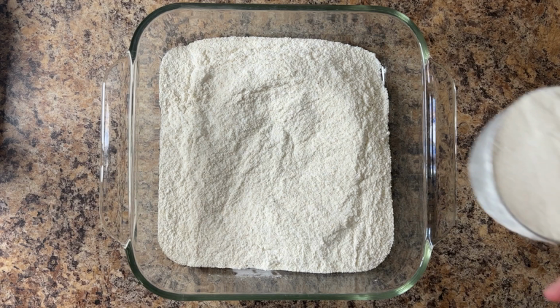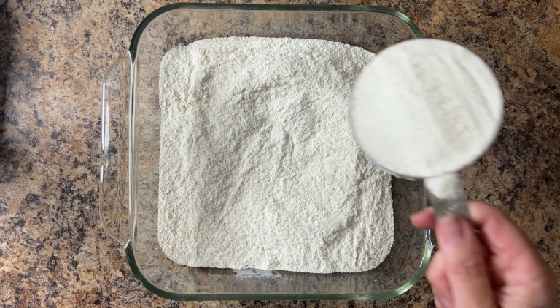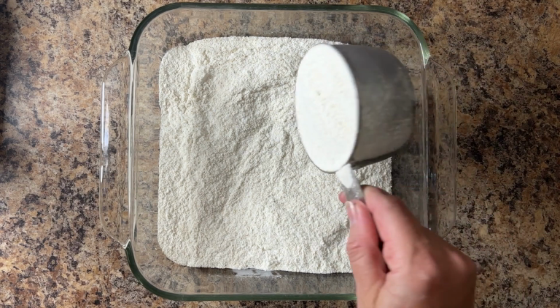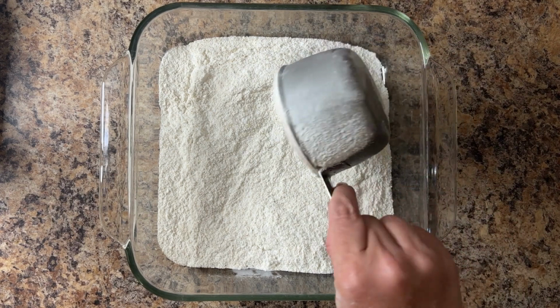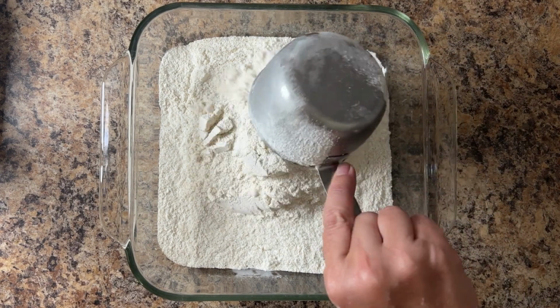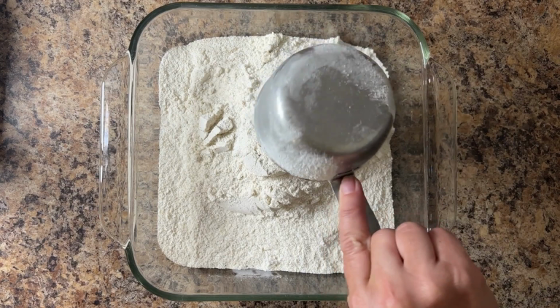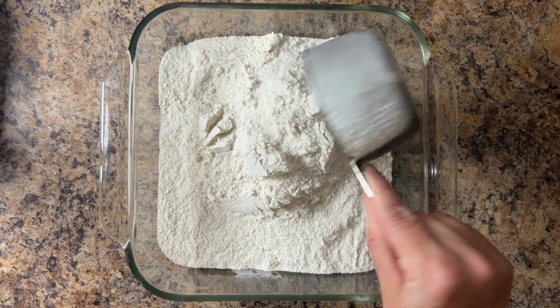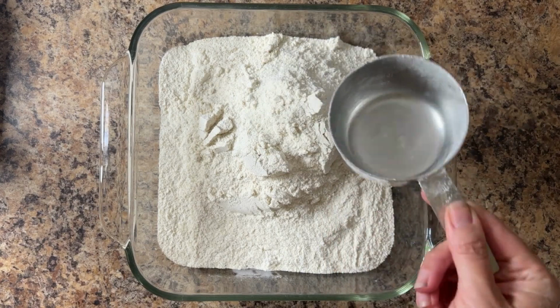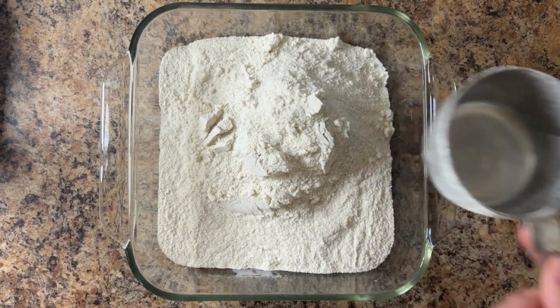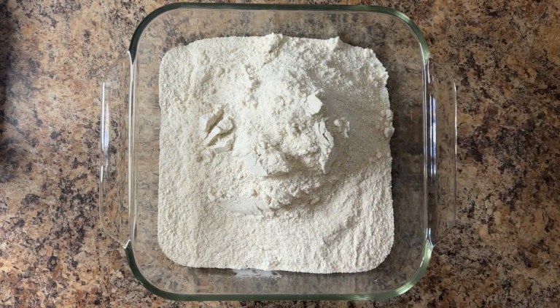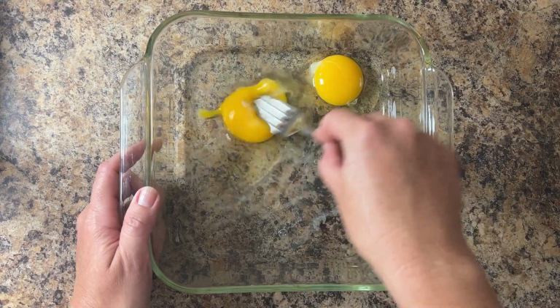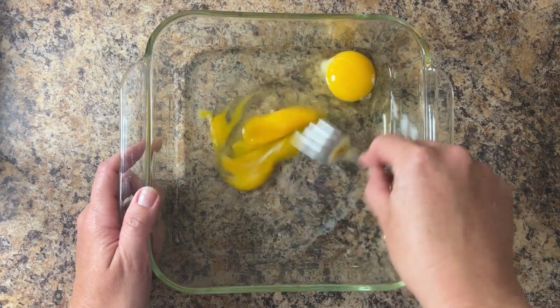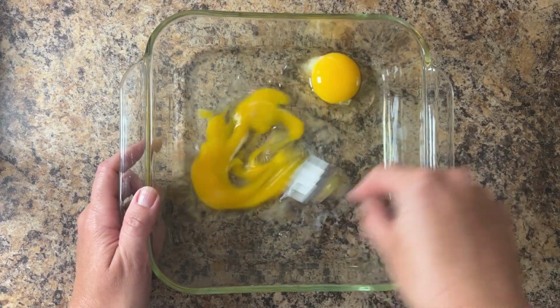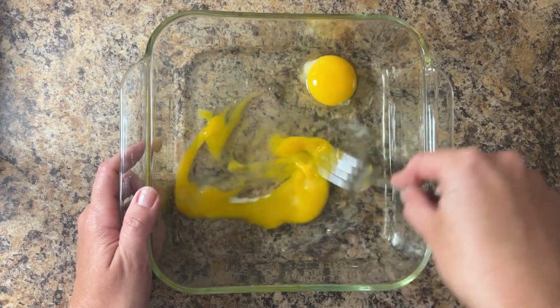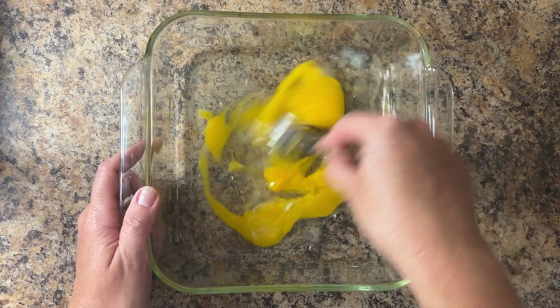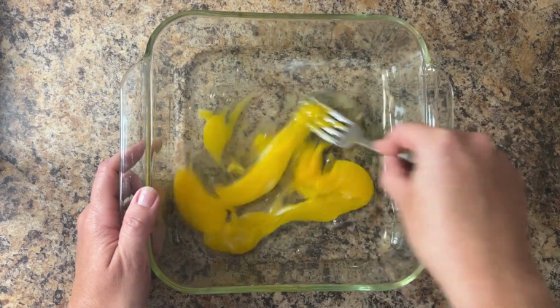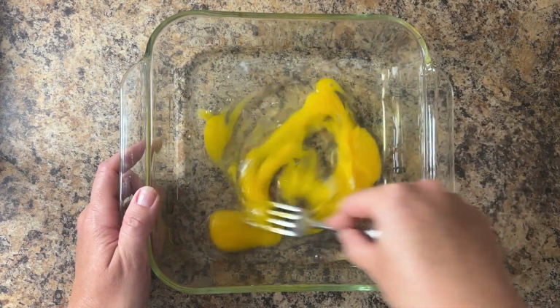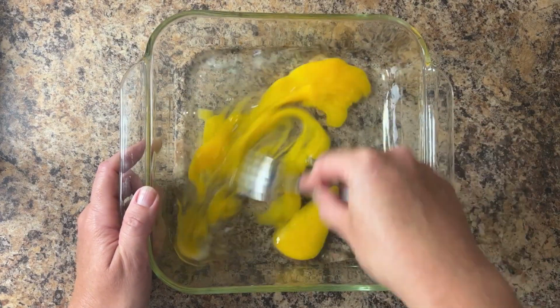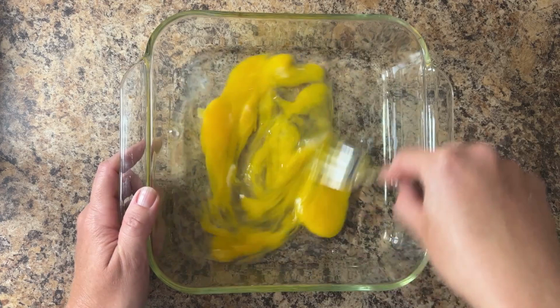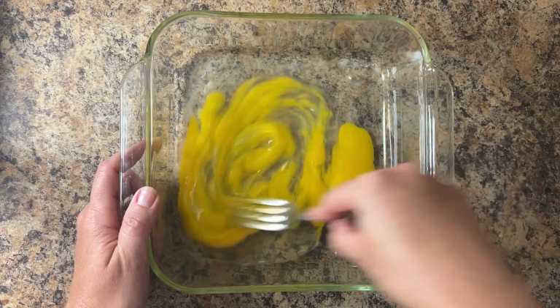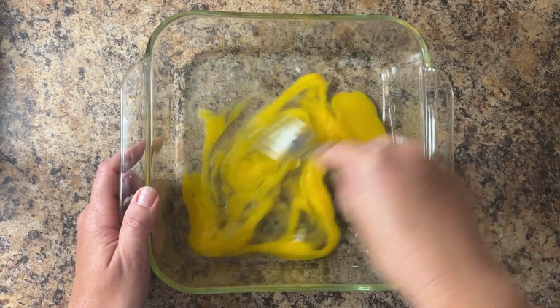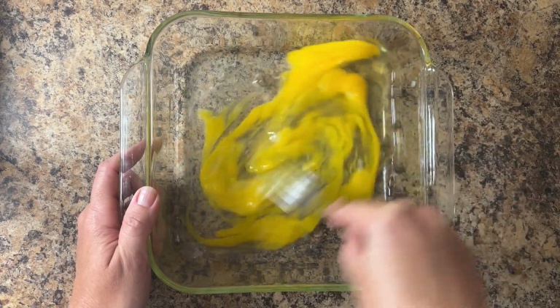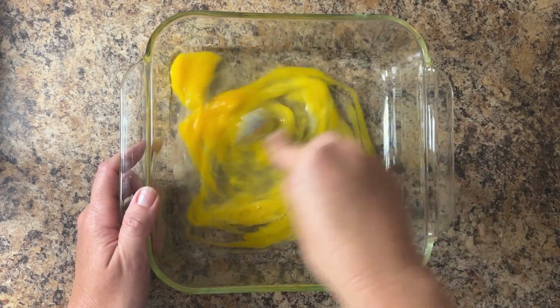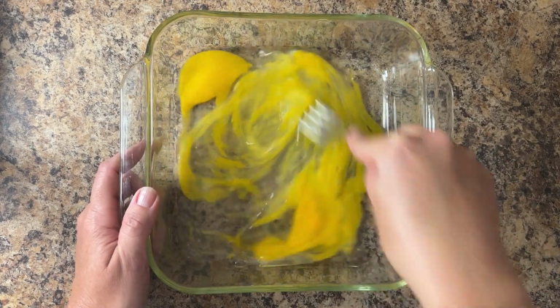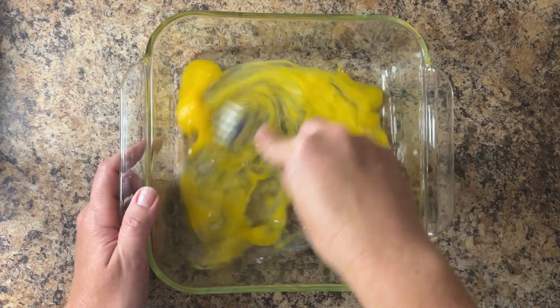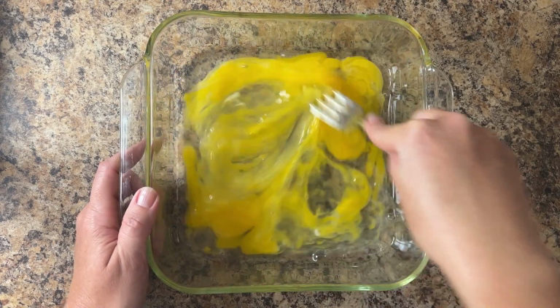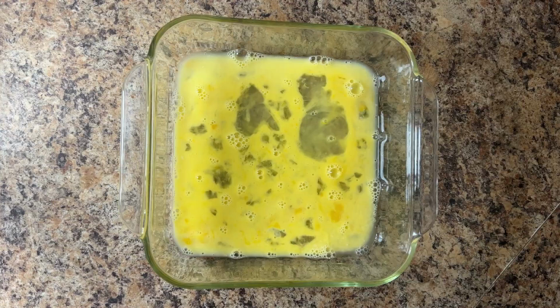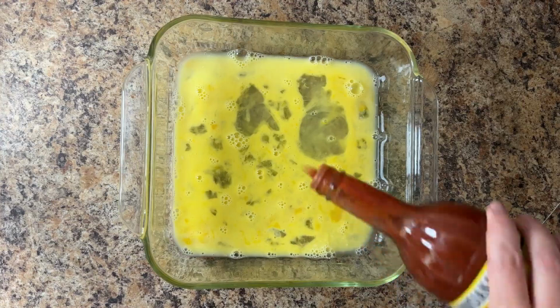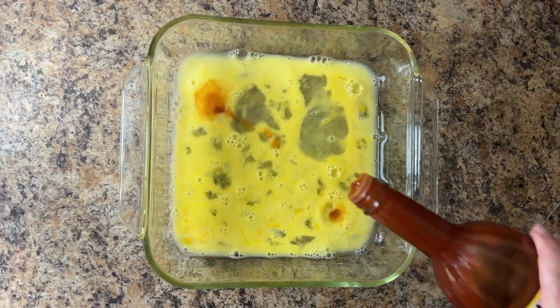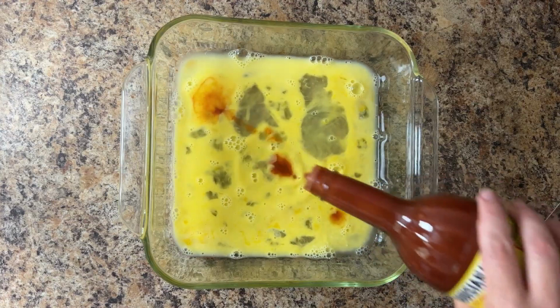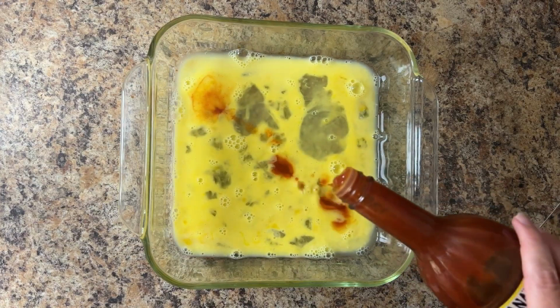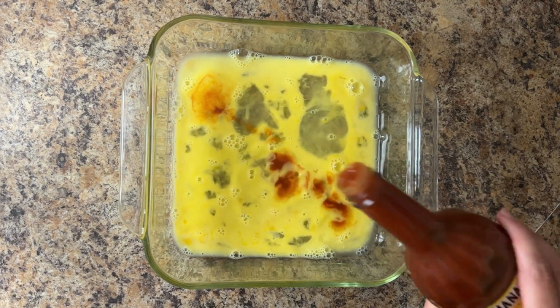Combine two cups of white cornmeal, two teaspoons of salt, and one teaspoon of ground black pepper in a medium dish. In a second dish, whisk together two large eggs and two tablespoons of water. Sometimes I even like to add a little hot sauce.